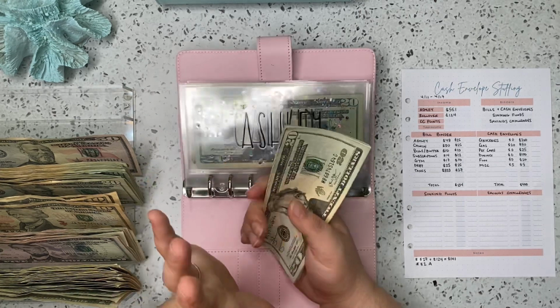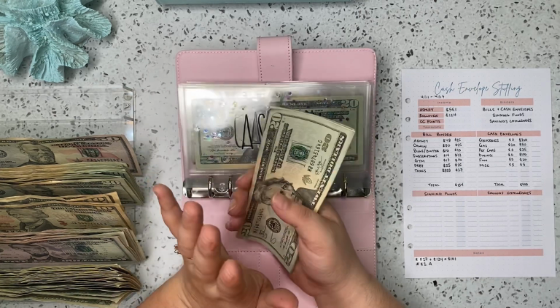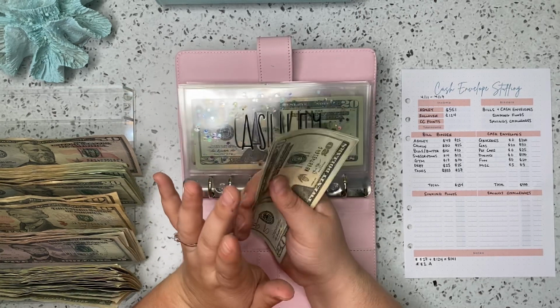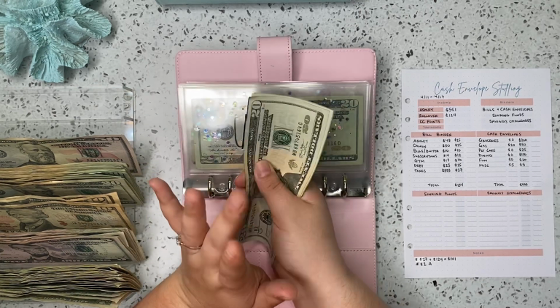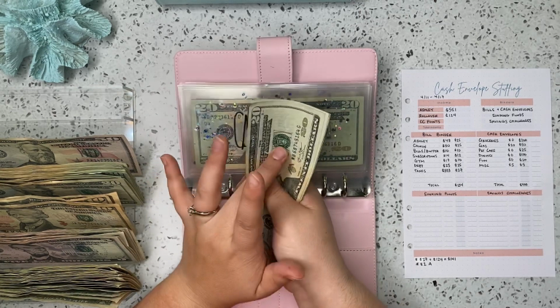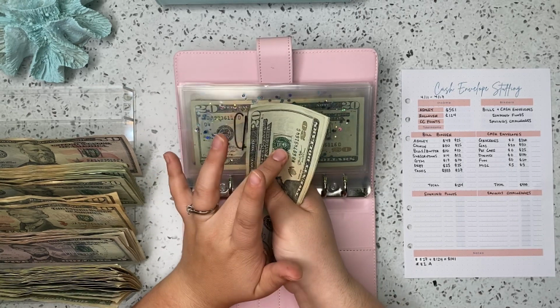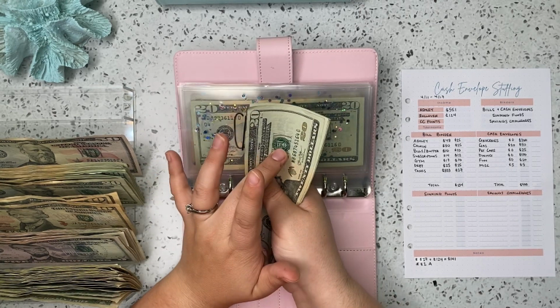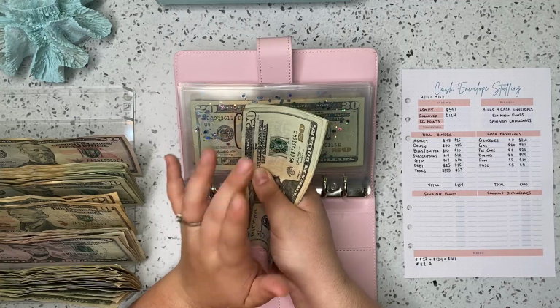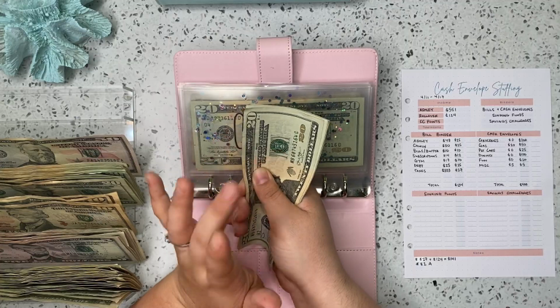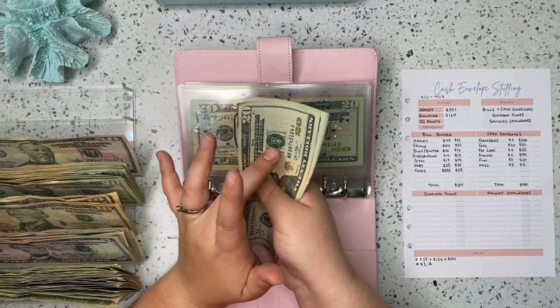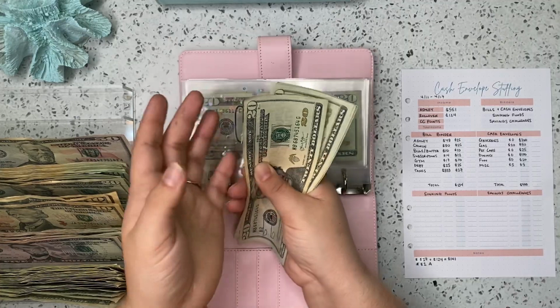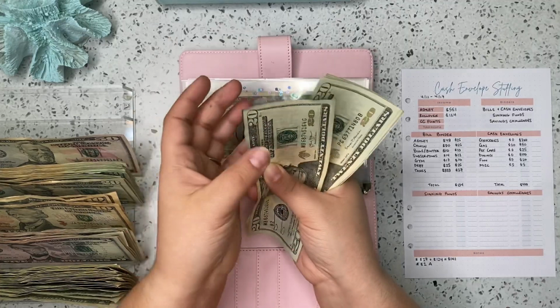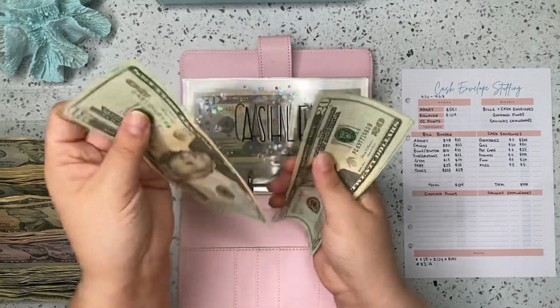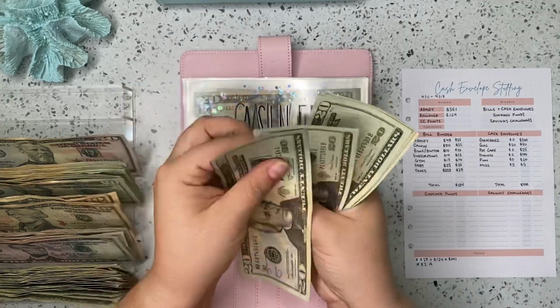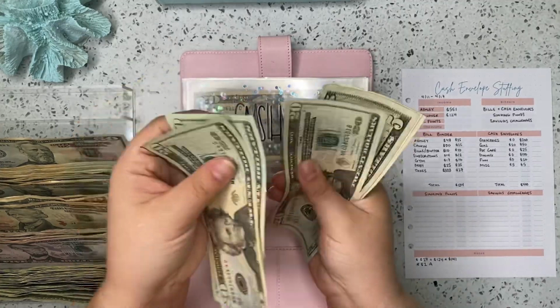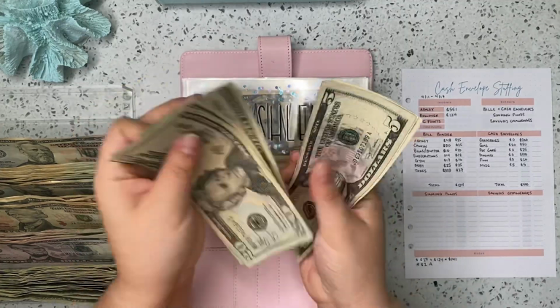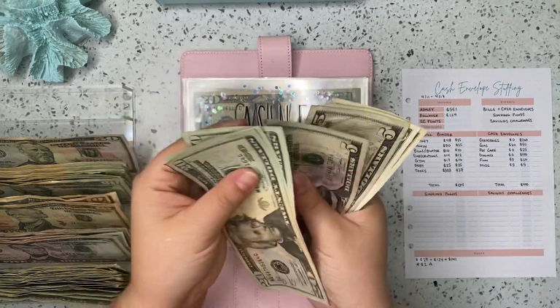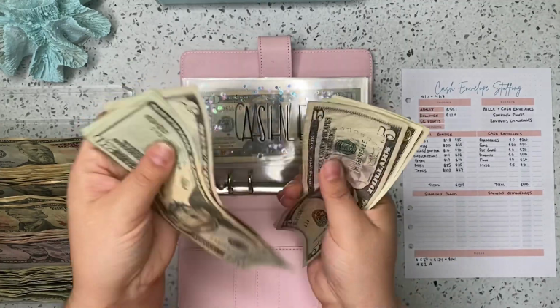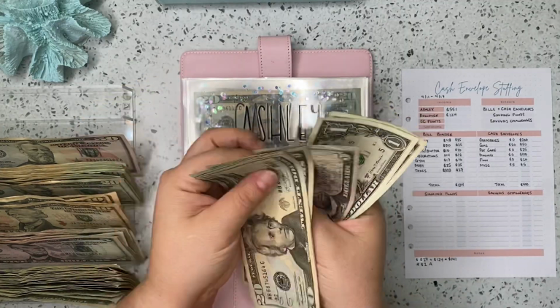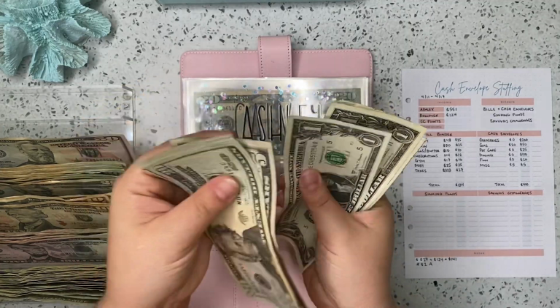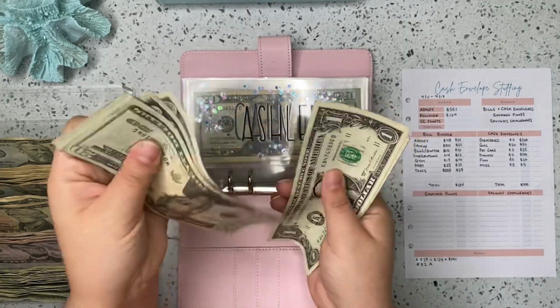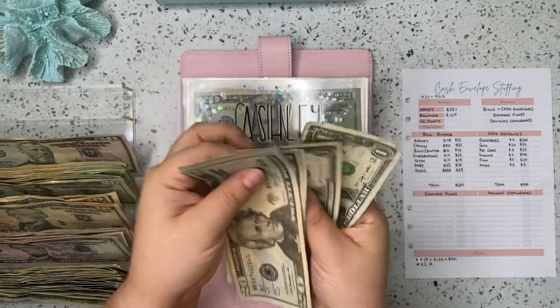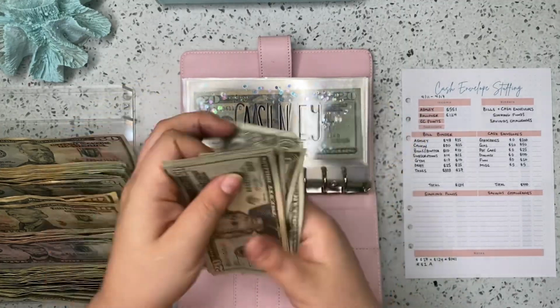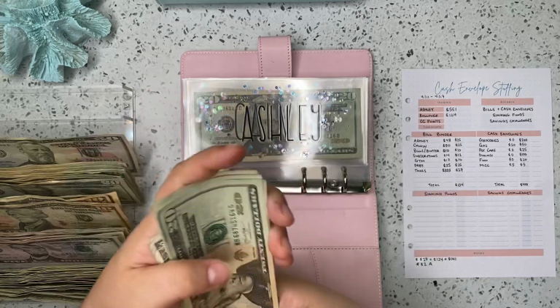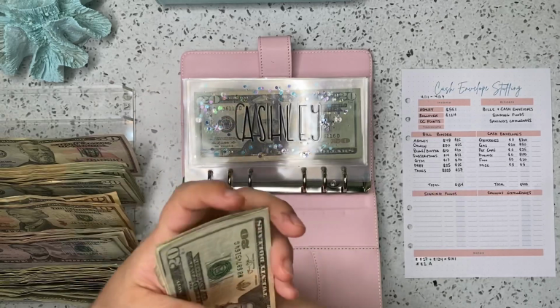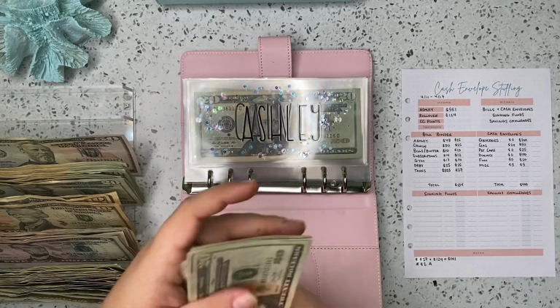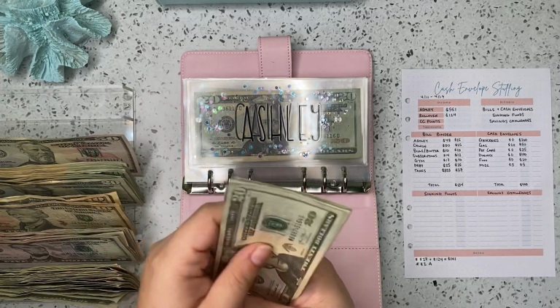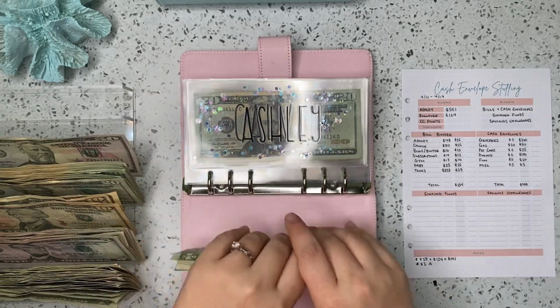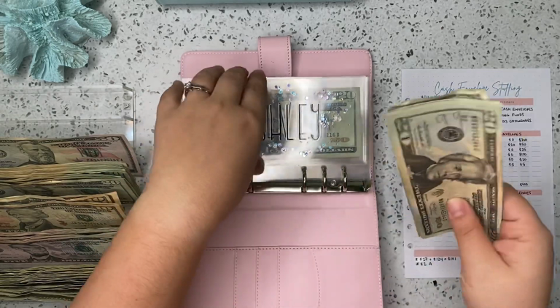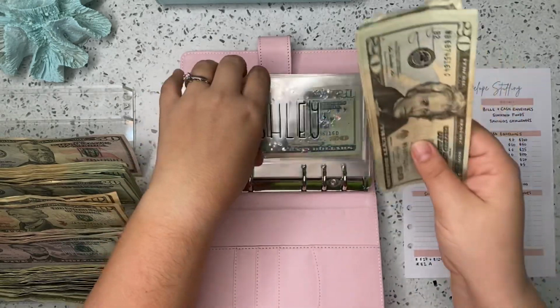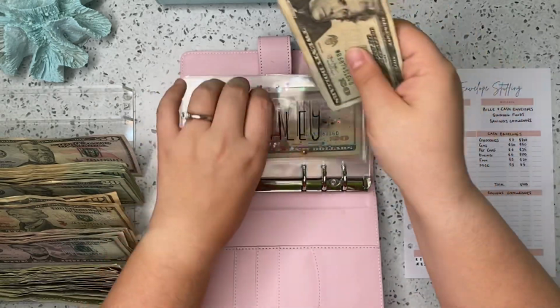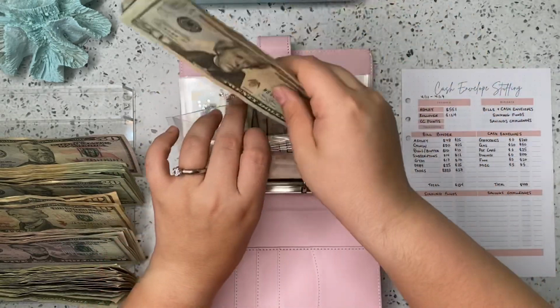So first up is my envelope. We're stuffing $25 in there today. Let's count up what I have in my personal envelope. I've got $20, $40, $60, $65, $70, $71, $72, $73. So $73 for me.